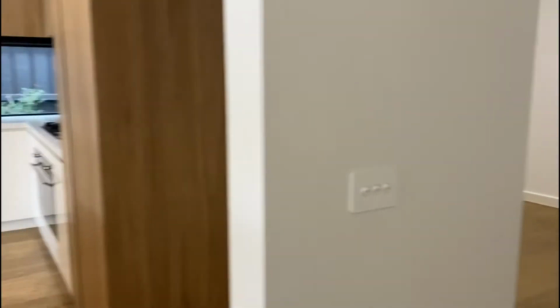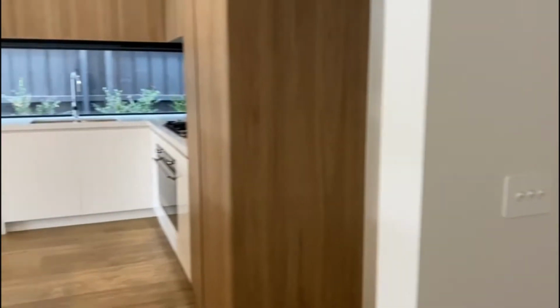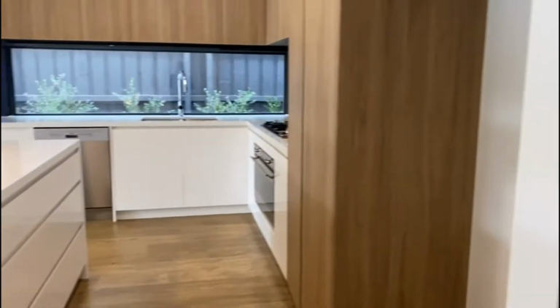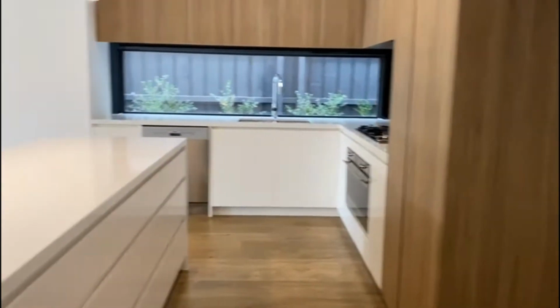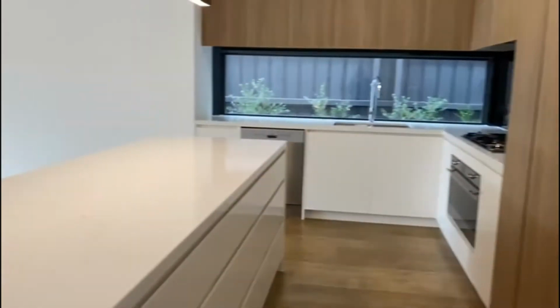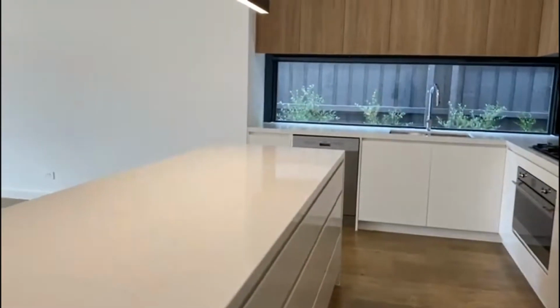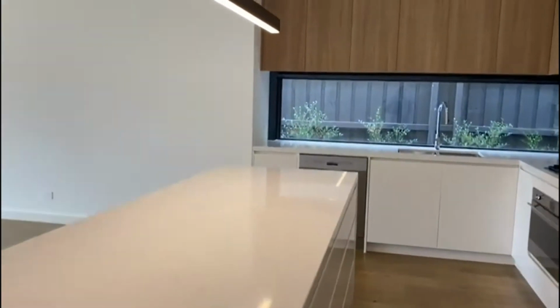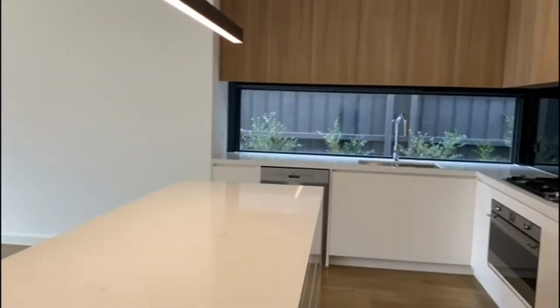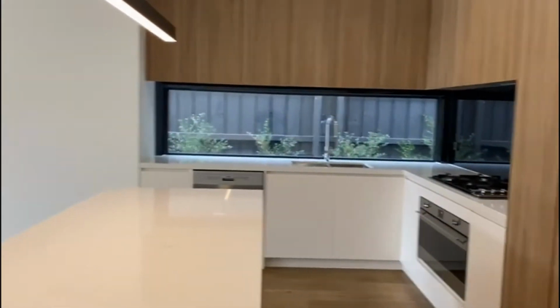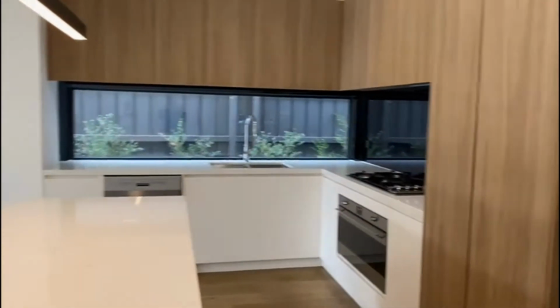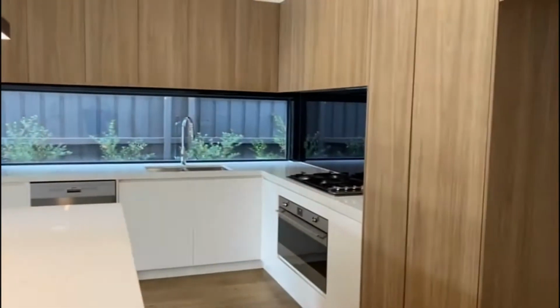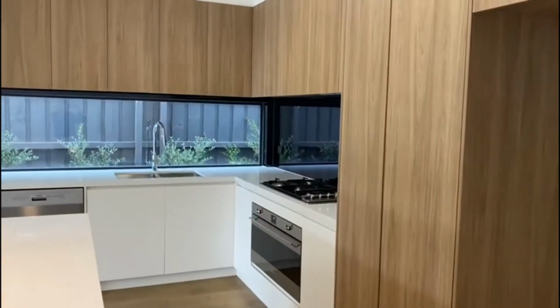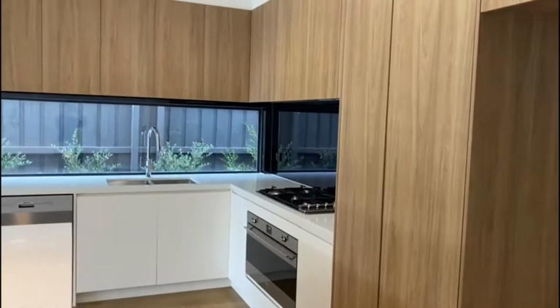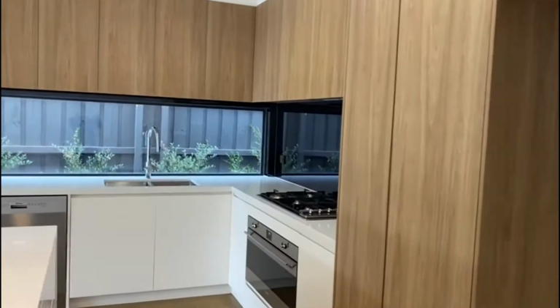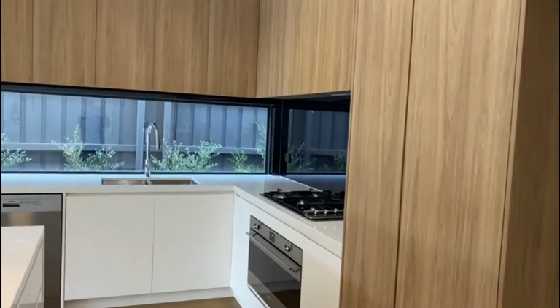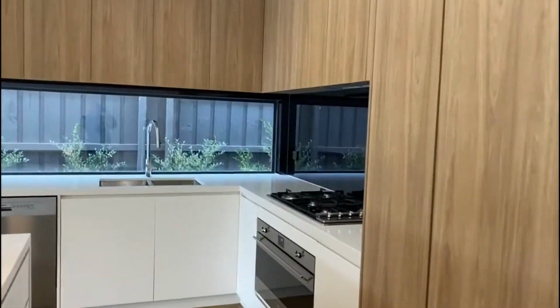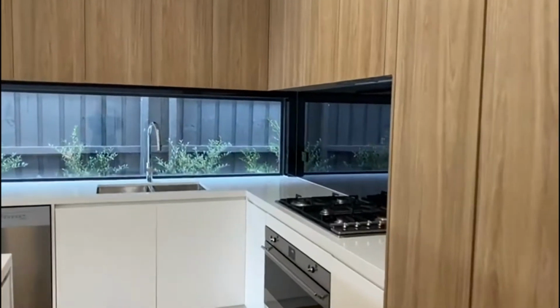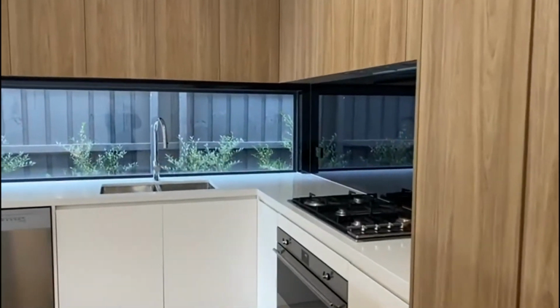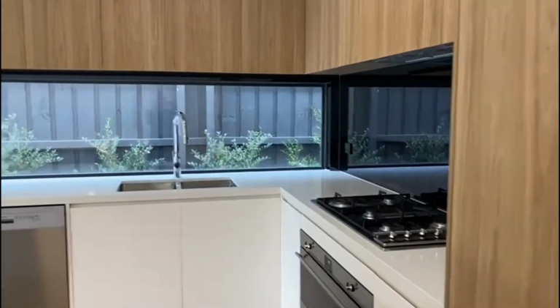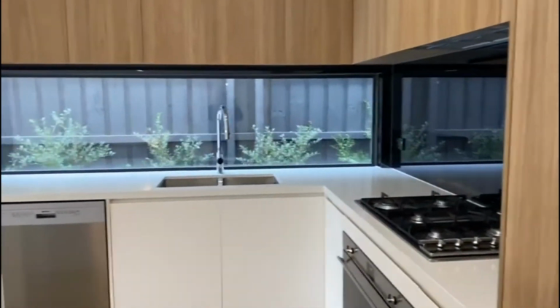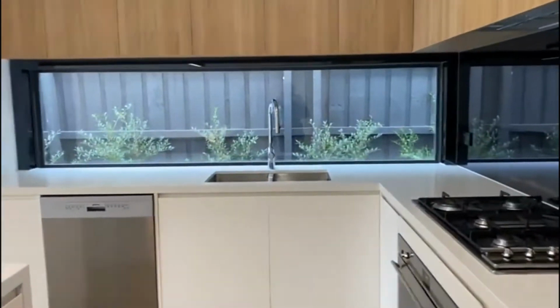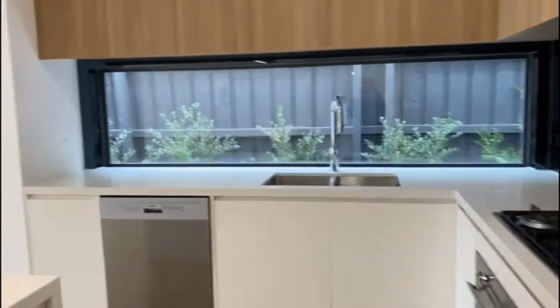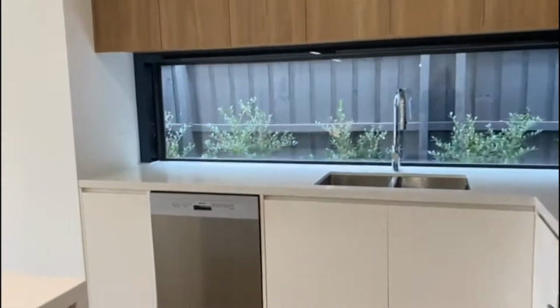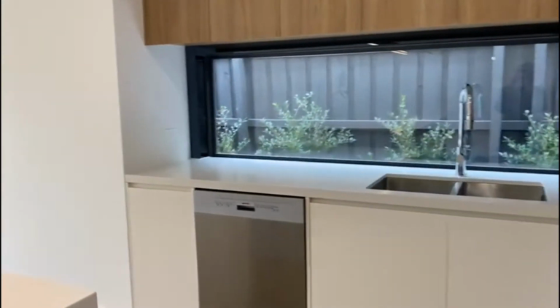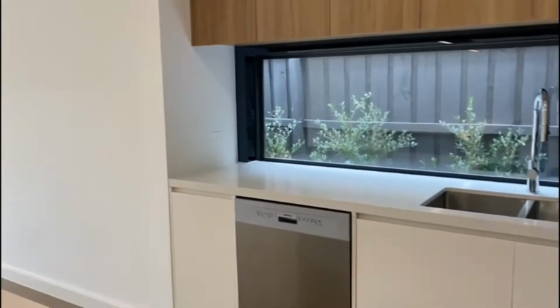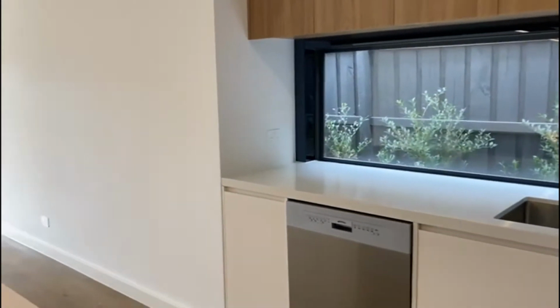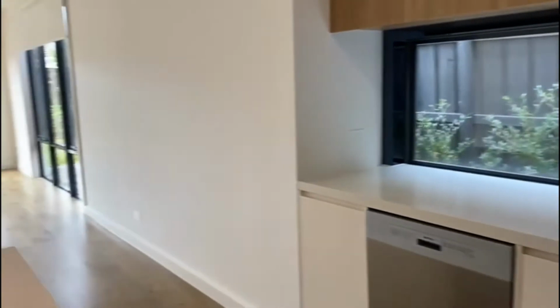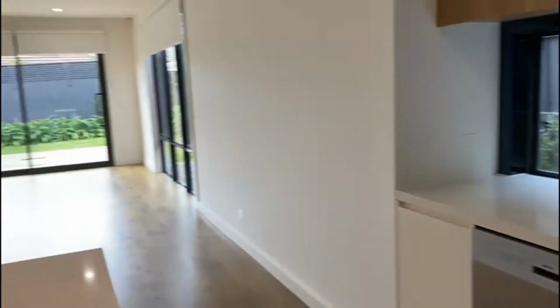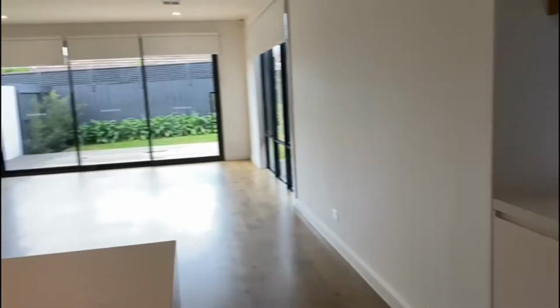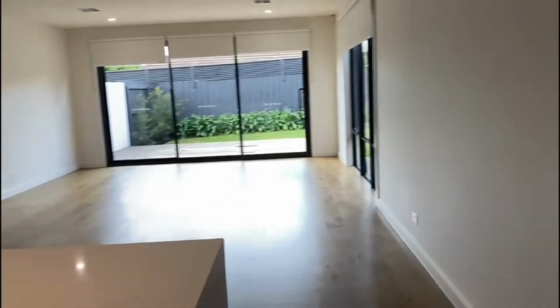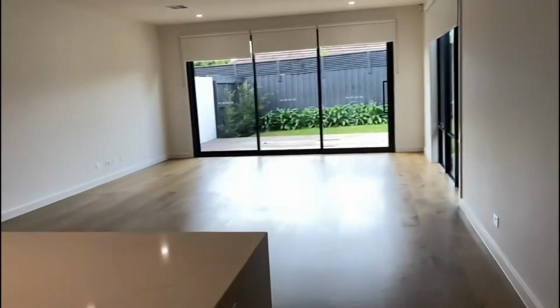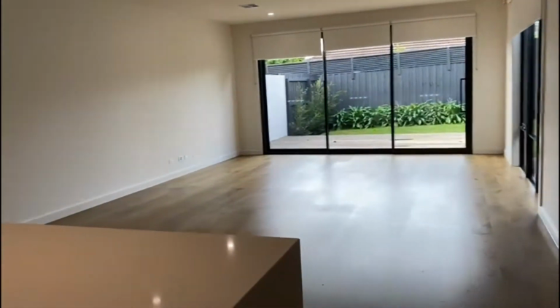As we make our way through the open plan zones — that's a kitchen, dining, and living area — overlooking the outdoor decking and landscaped gardens.